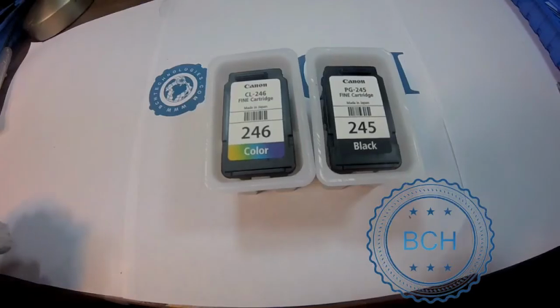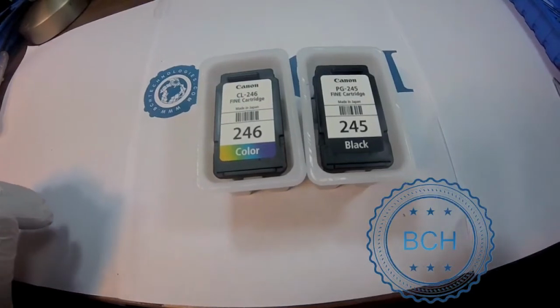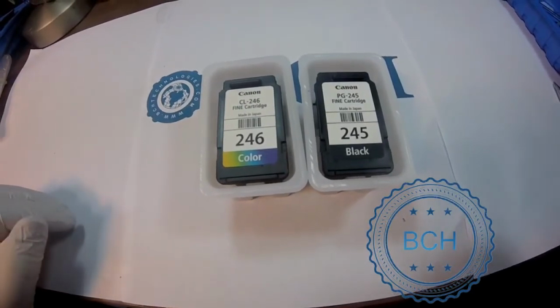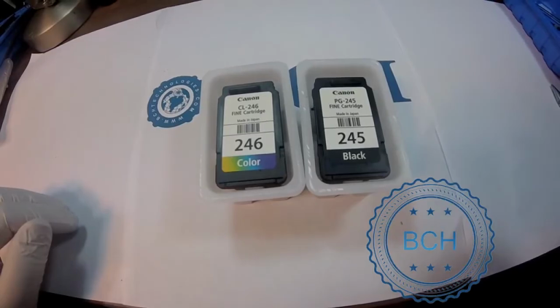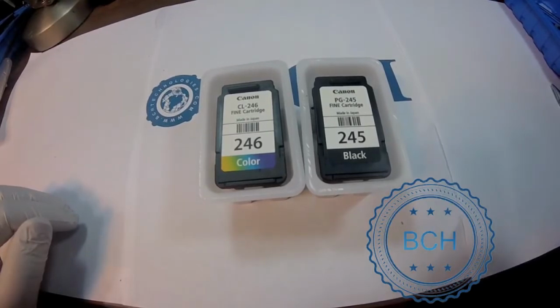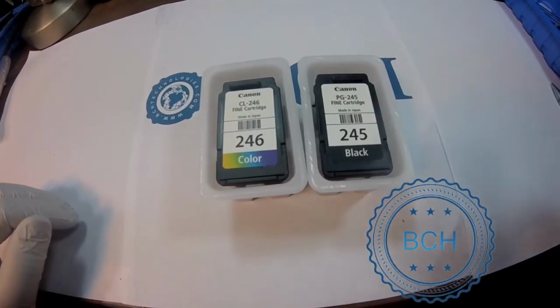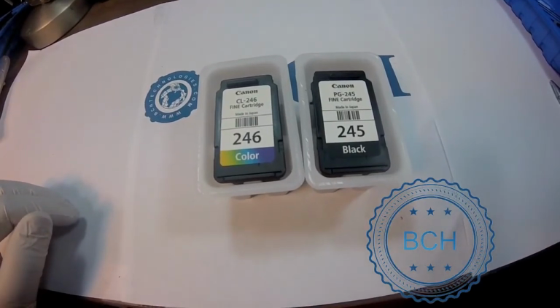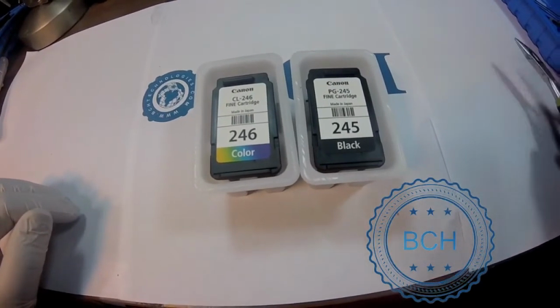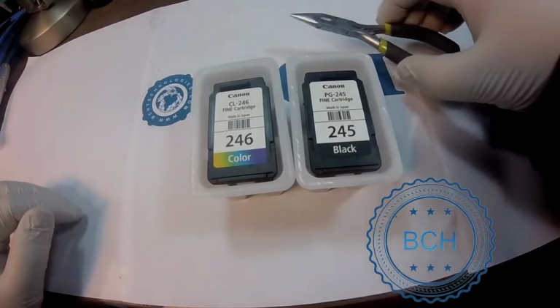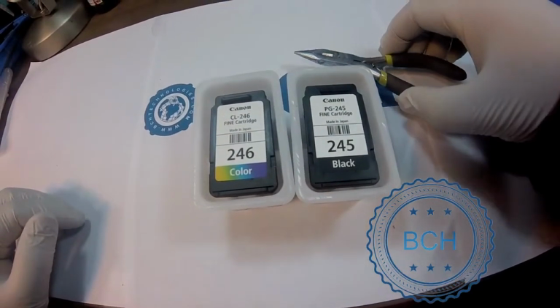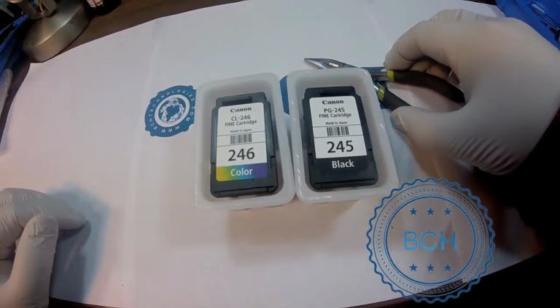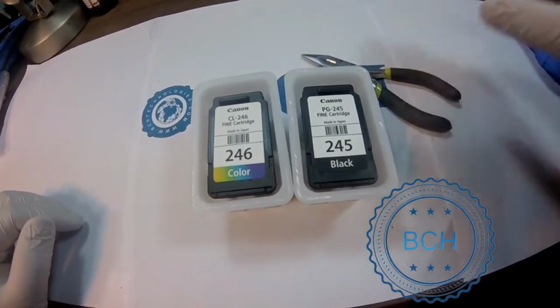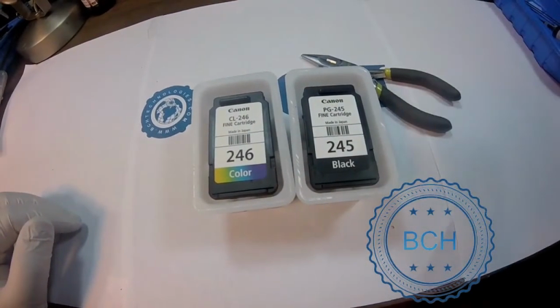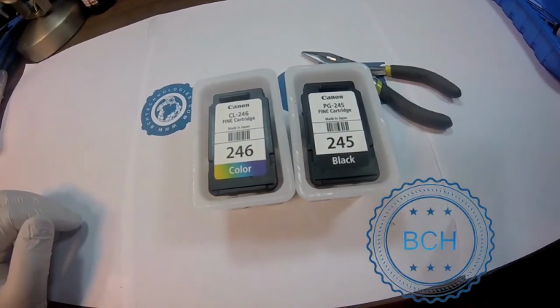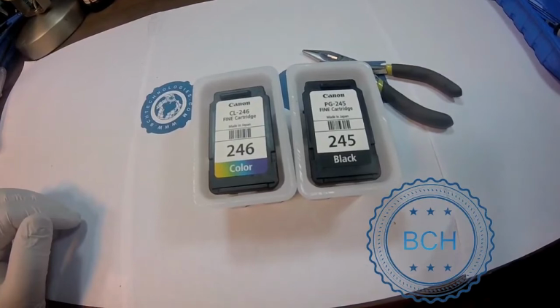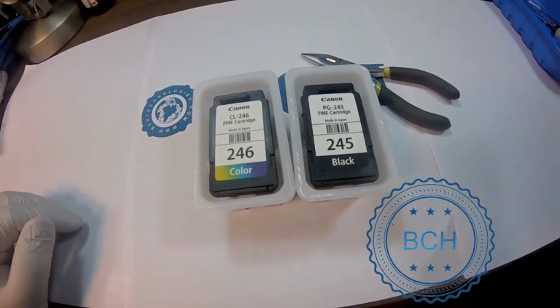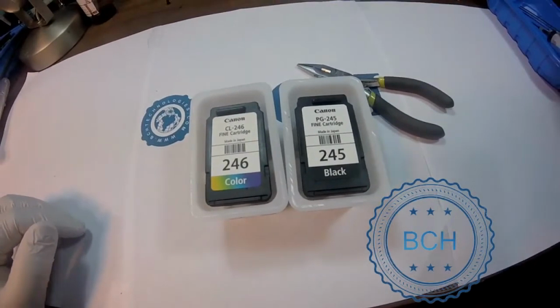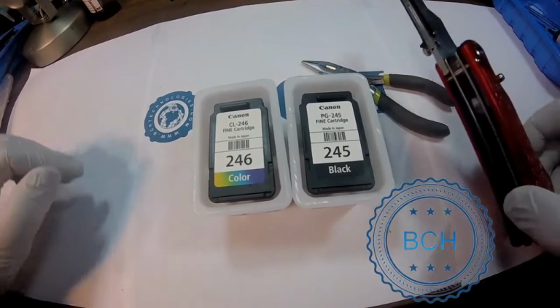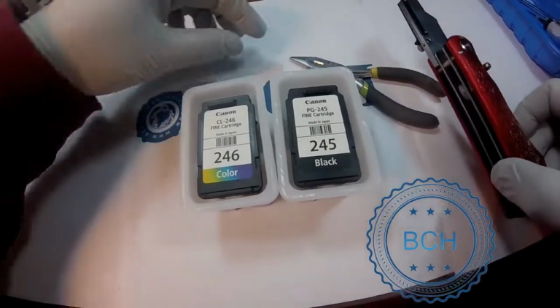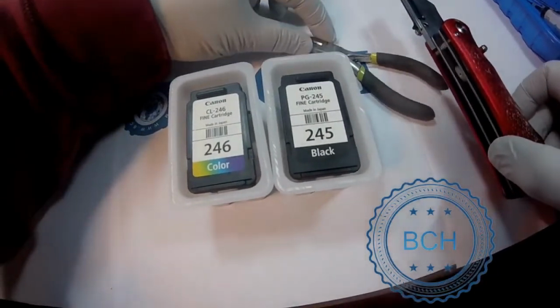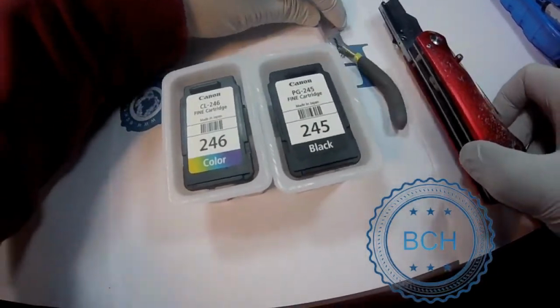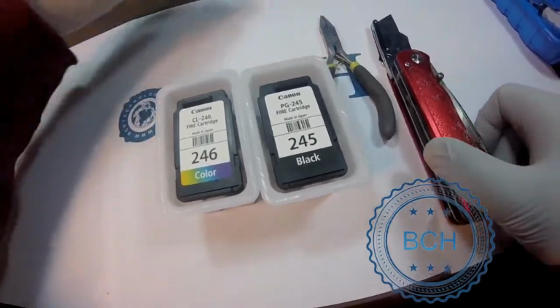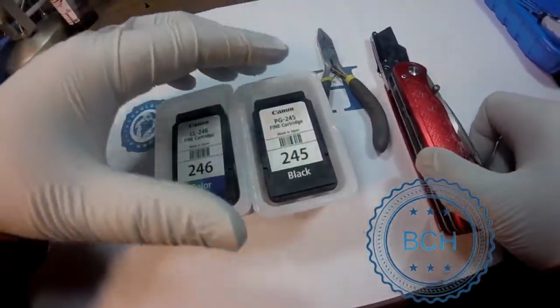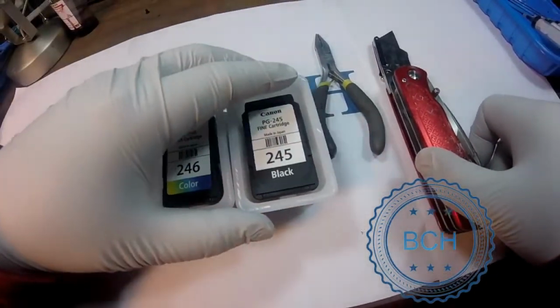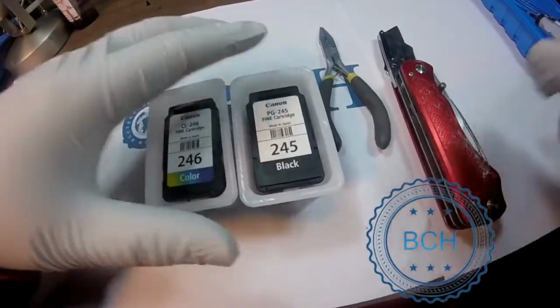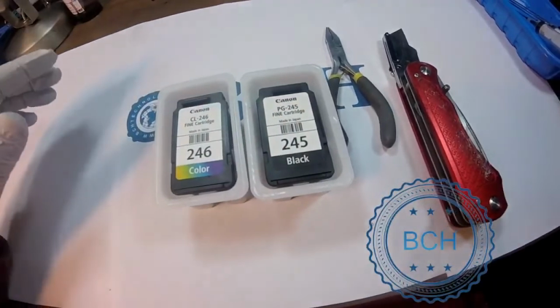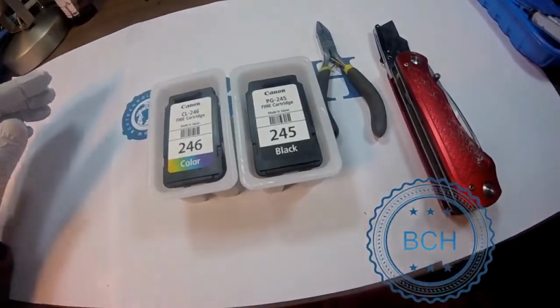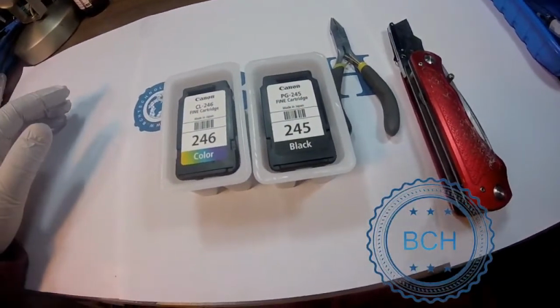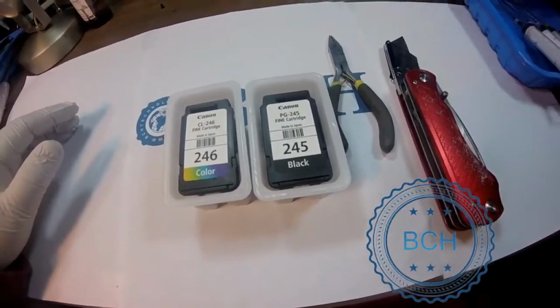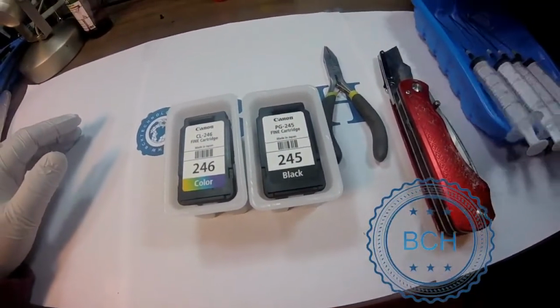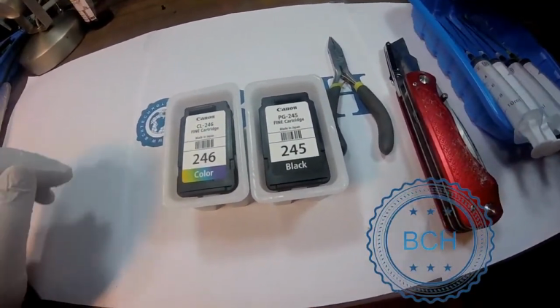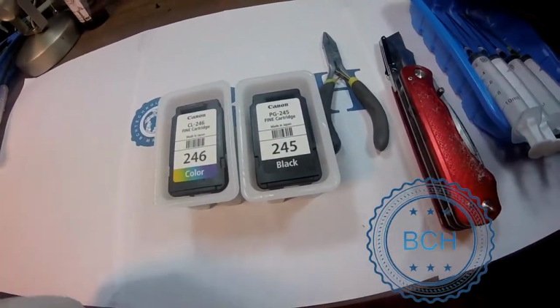Now I am going to show you a quick and easy way to refill these cartridges. The advantage of doing it this way is that future refills will be very easy to do. The disadvantage is that you can't remove clogs by blowing them out — you have to use other methods to de-clog it.